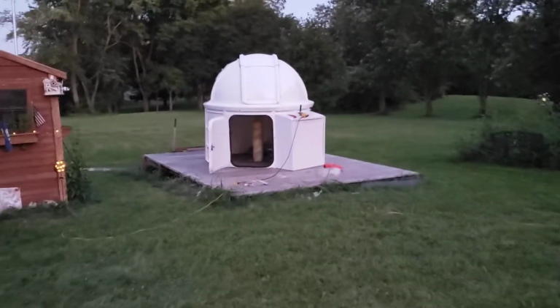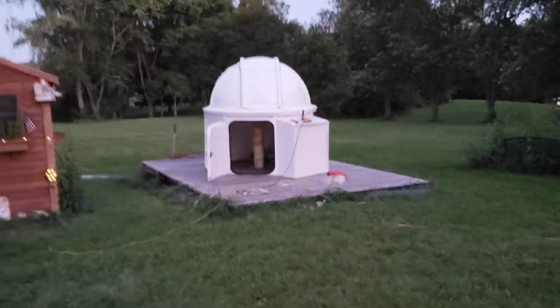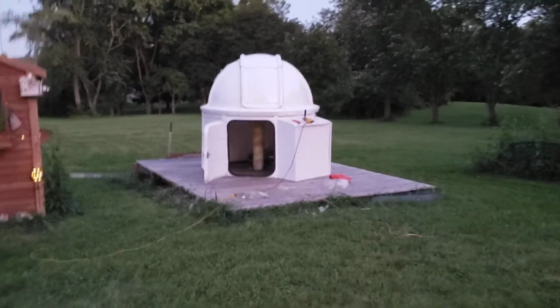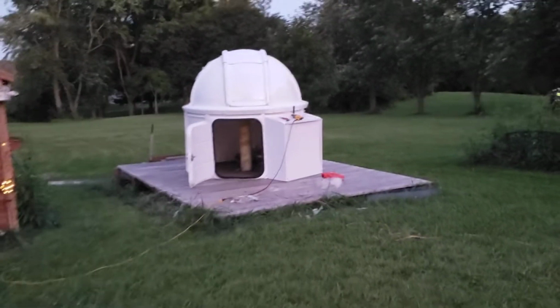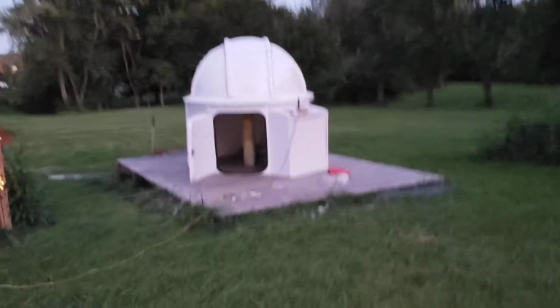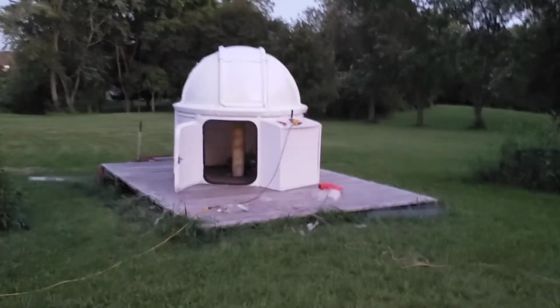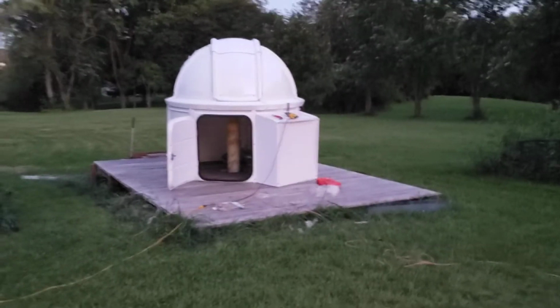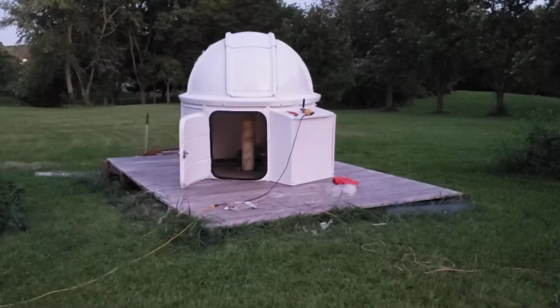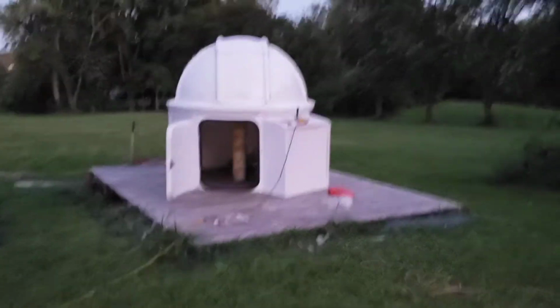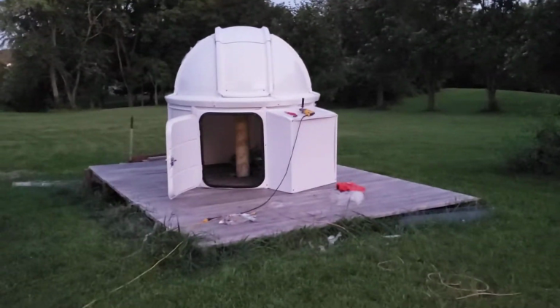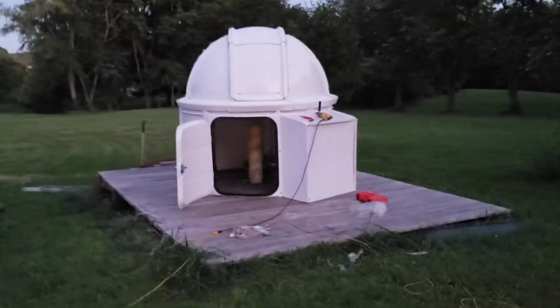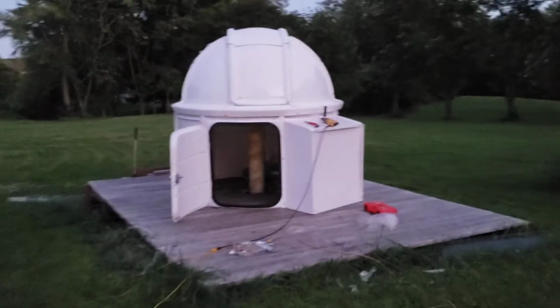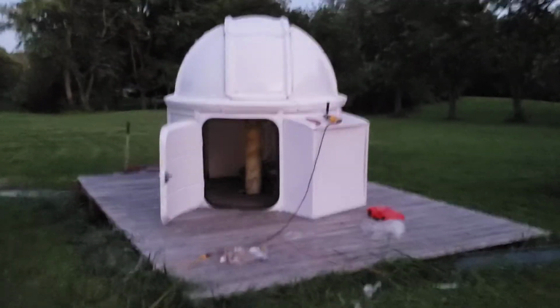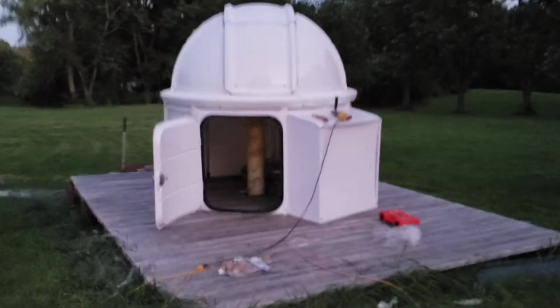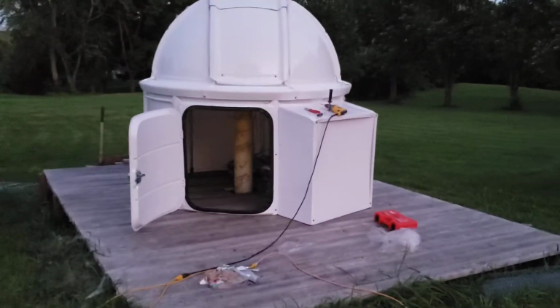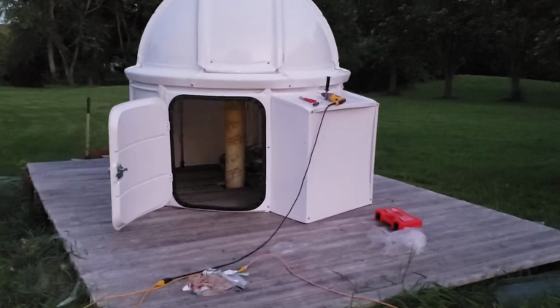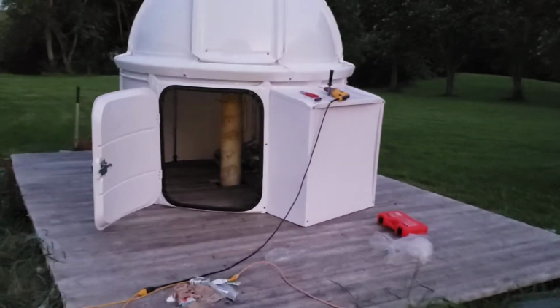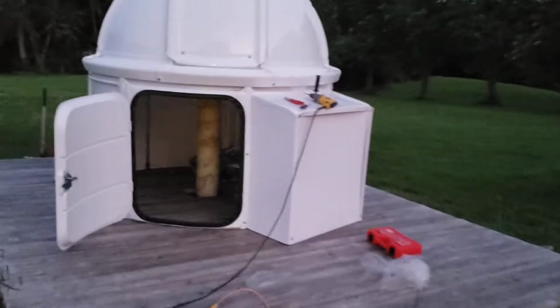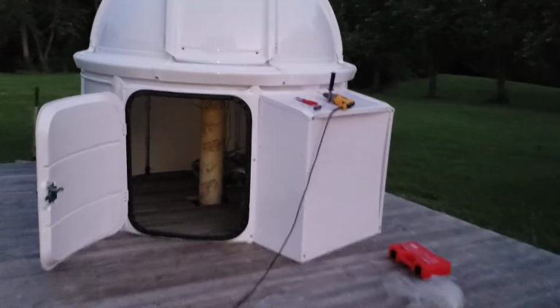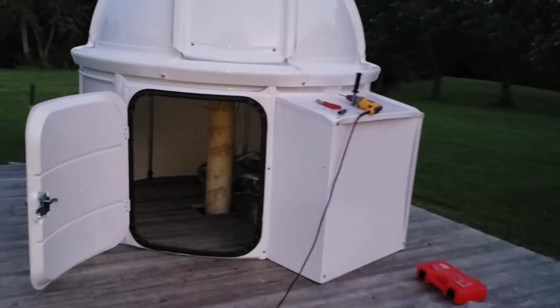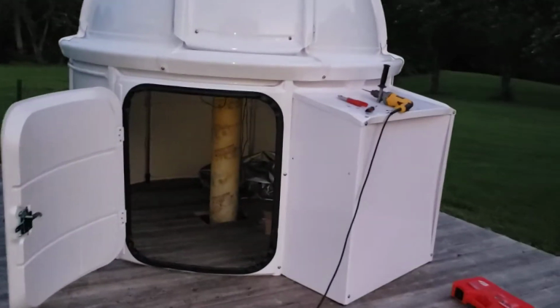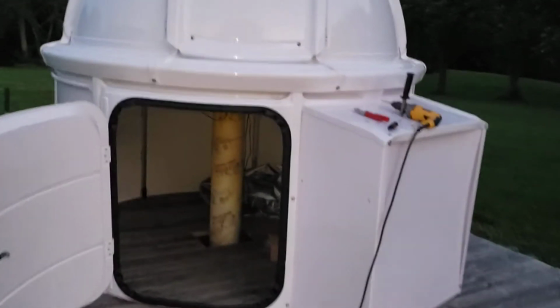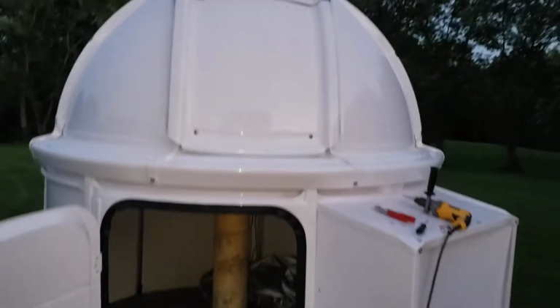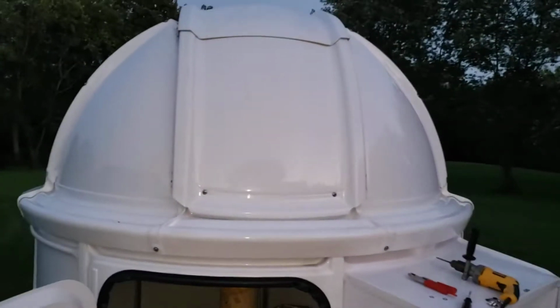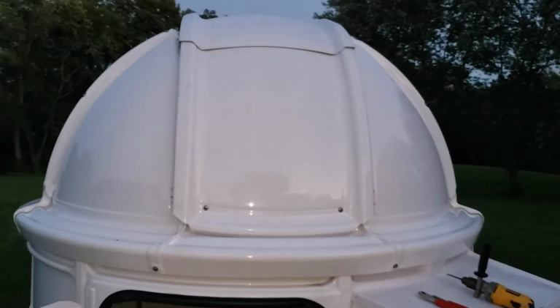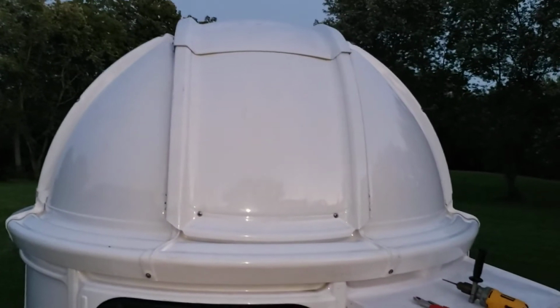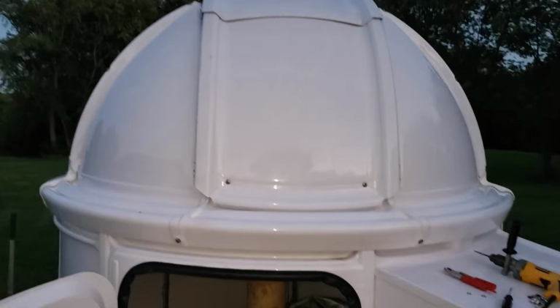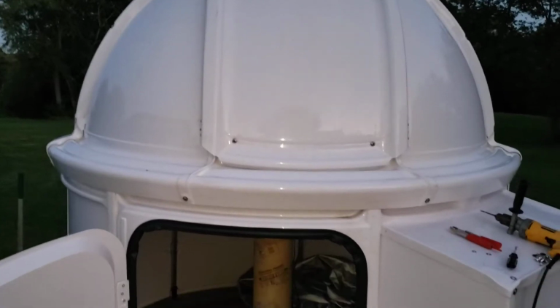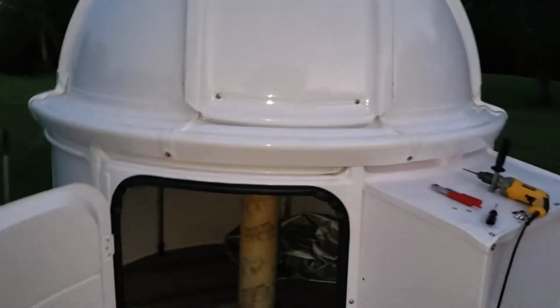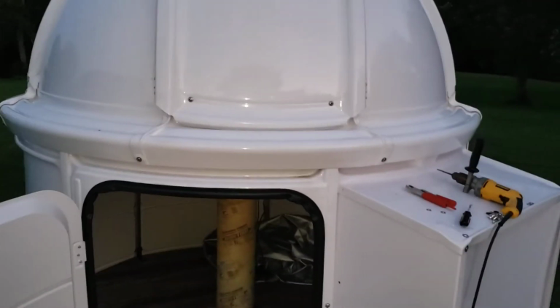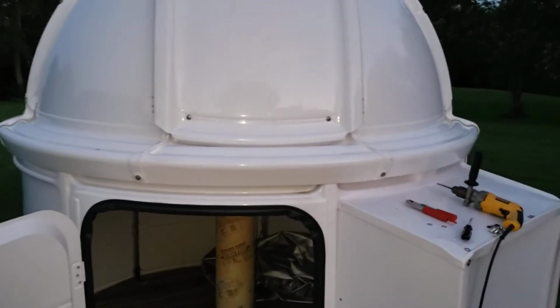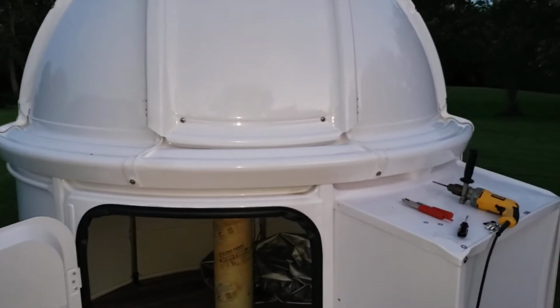I started at 8 o'clock this morning and it's now 8 o'clock in the evening. I did the bottom part and my wife — thank goodness — helped me put the dome together and lift it into place.